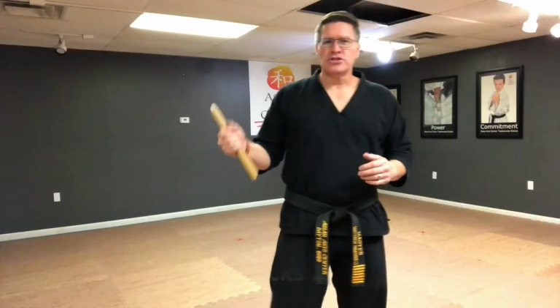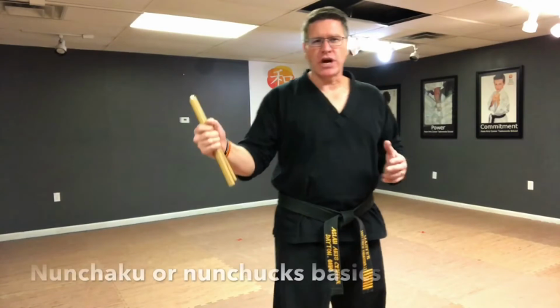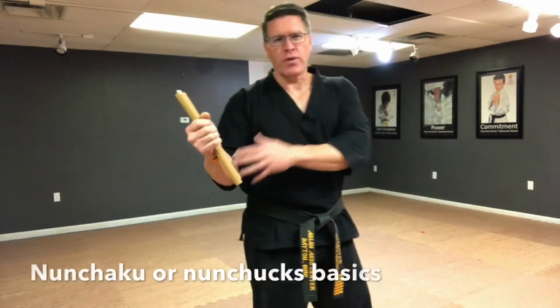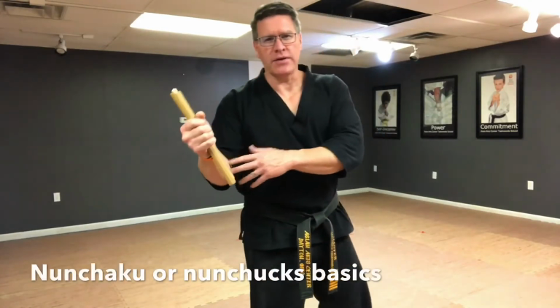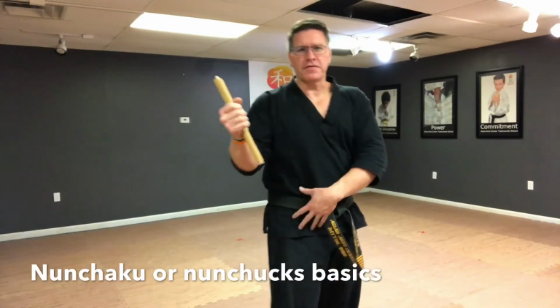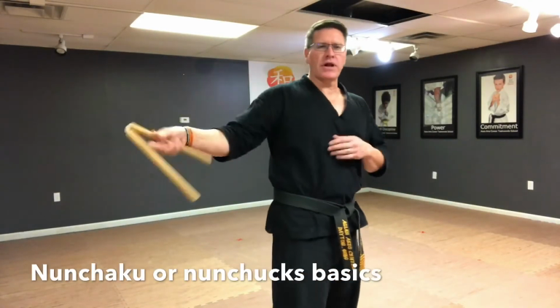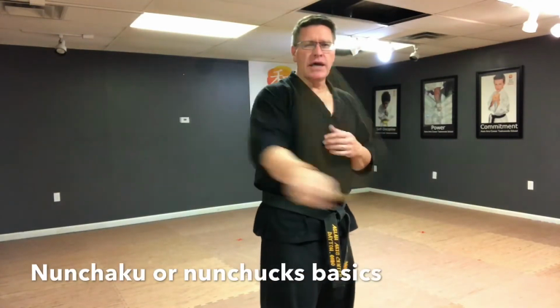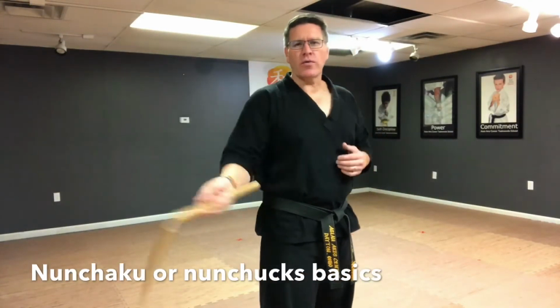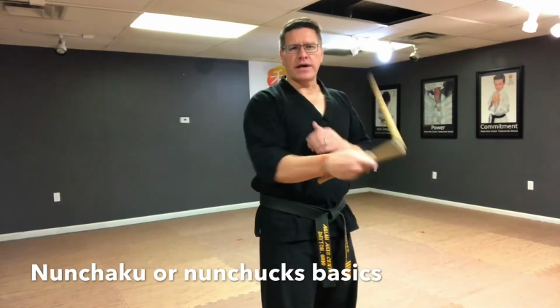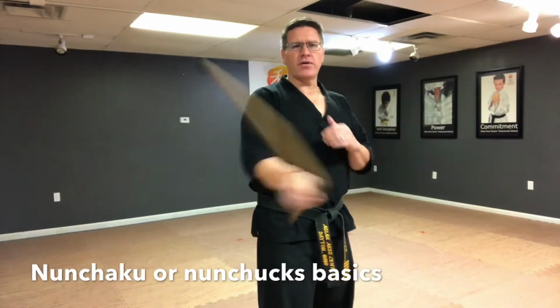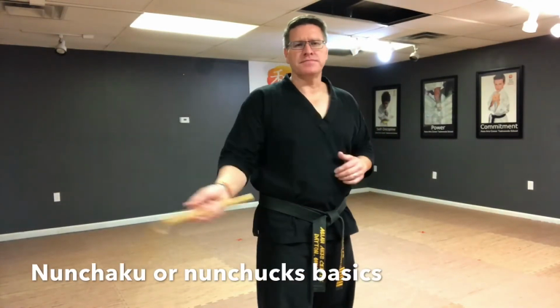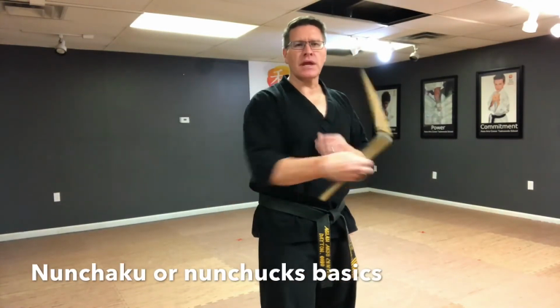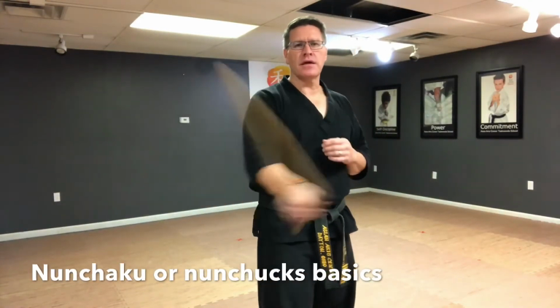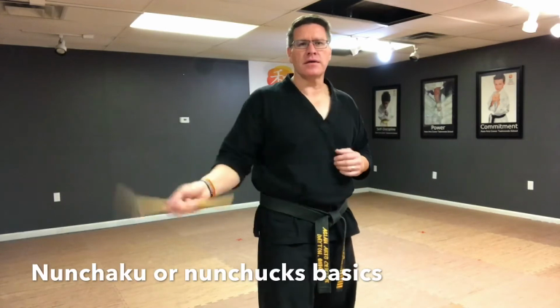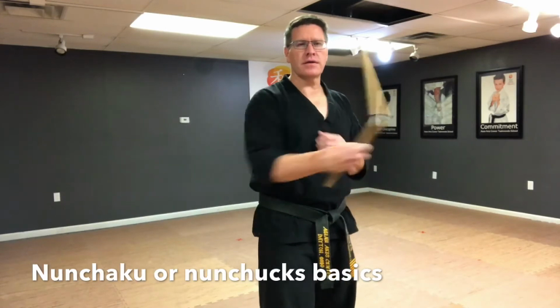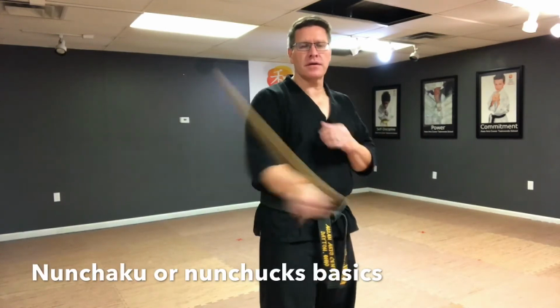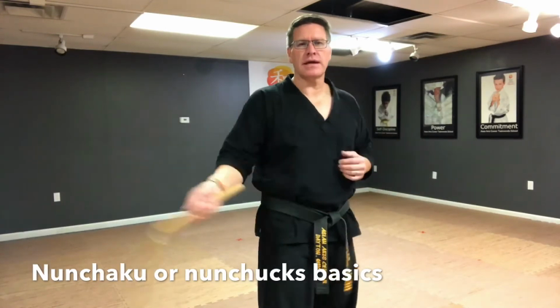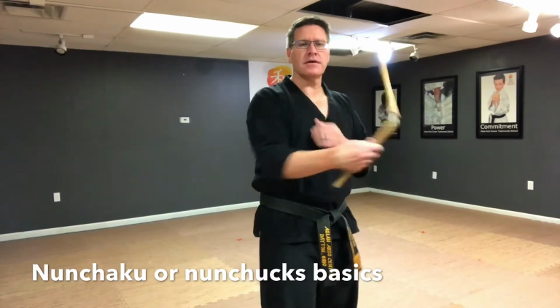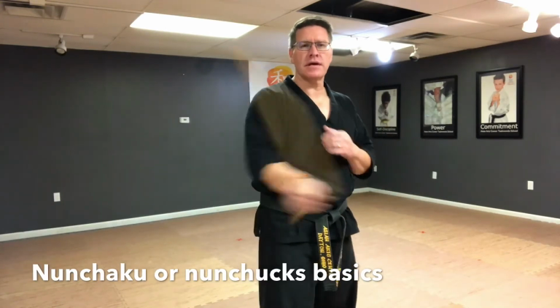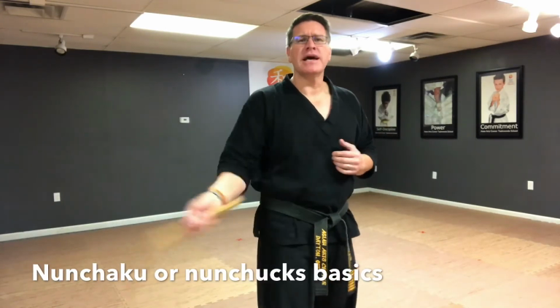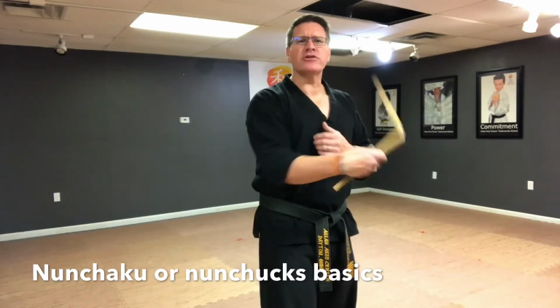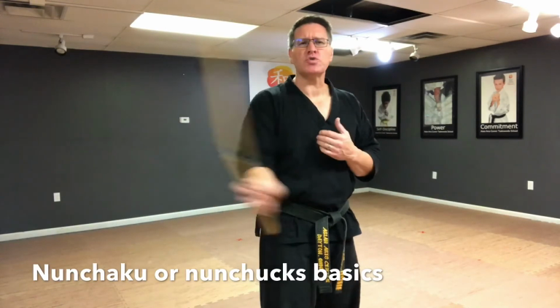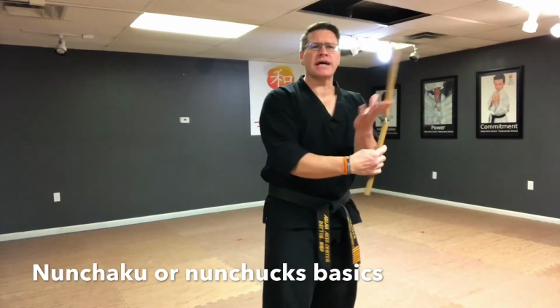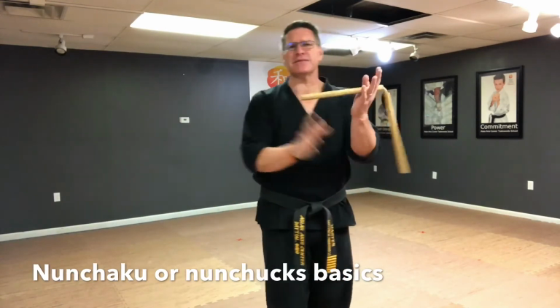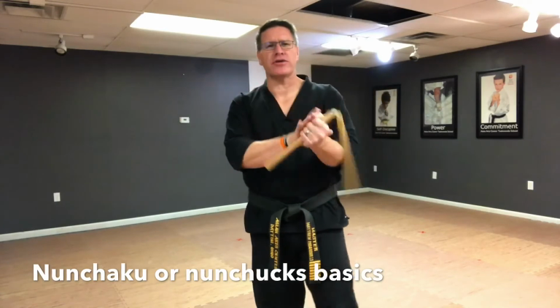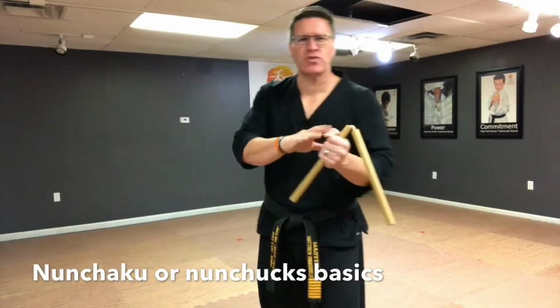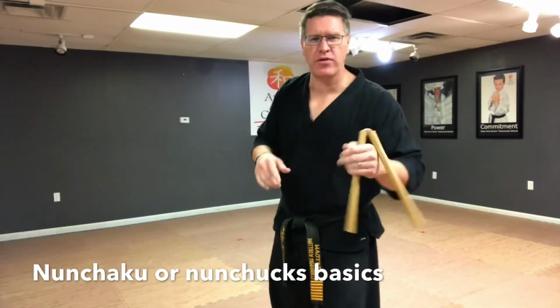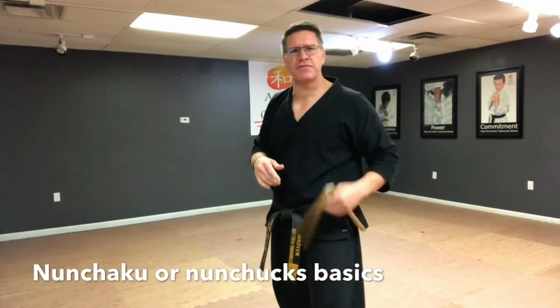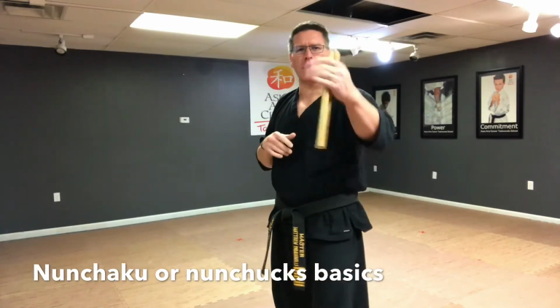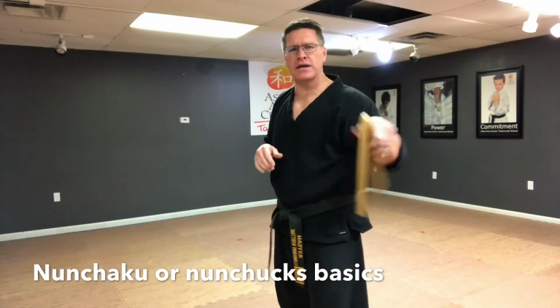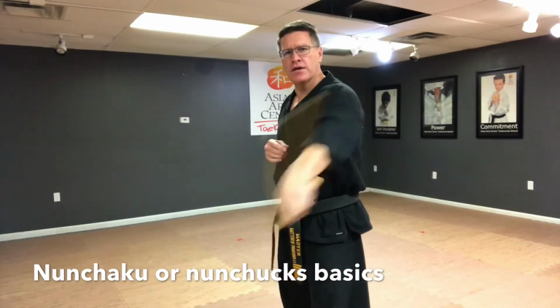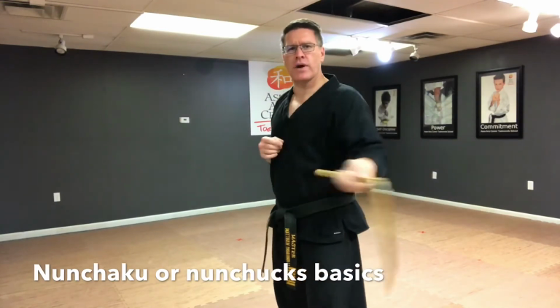Start with your chucks in your right hand, right foot forward, and start right away in the figure eight. Now you're just going to switch hands — doesn't matter how you do it, just grab with the other hand — left foot forward, left hand, figure eight.